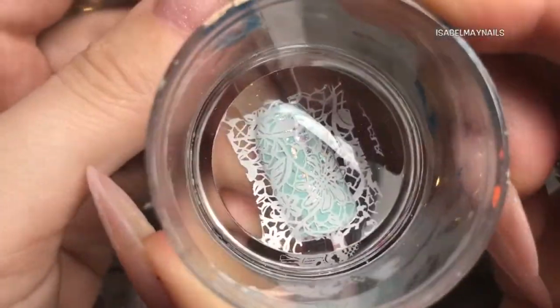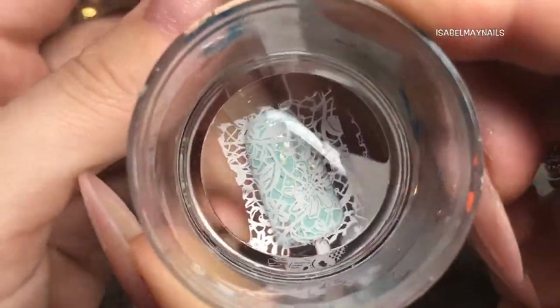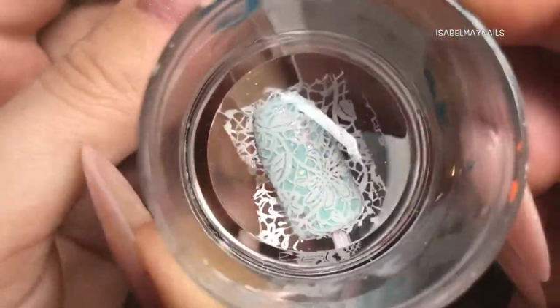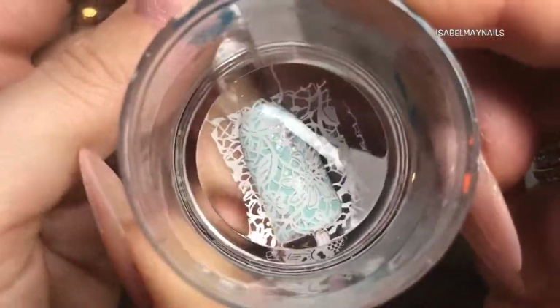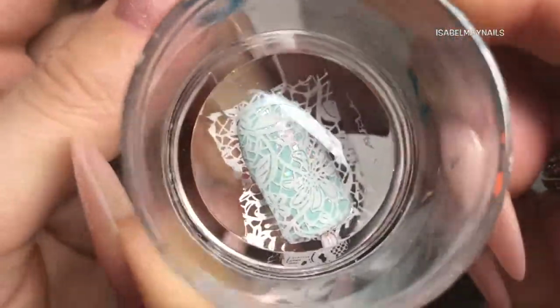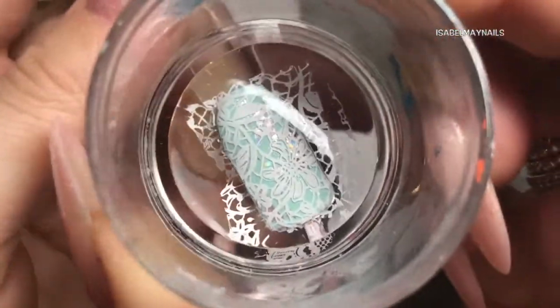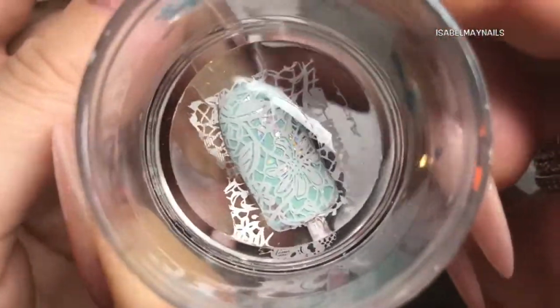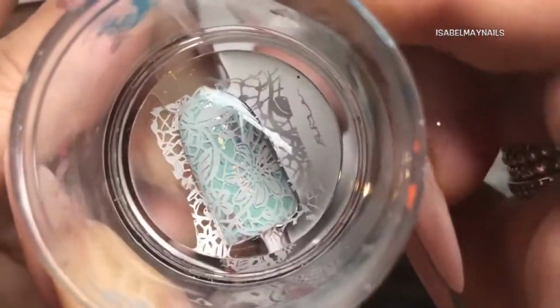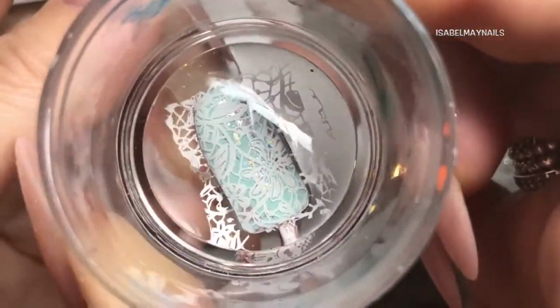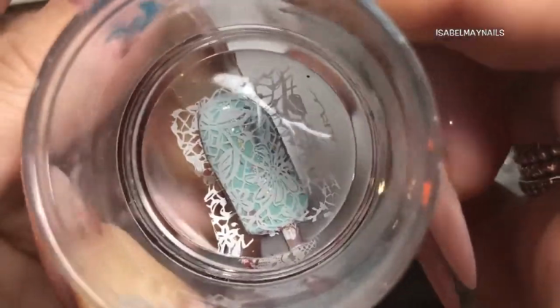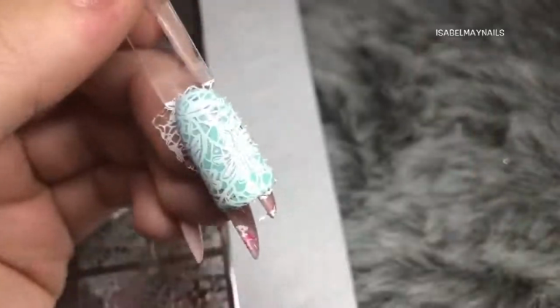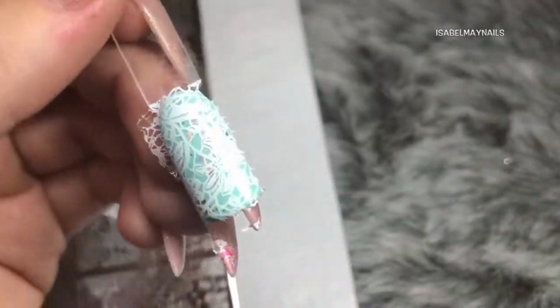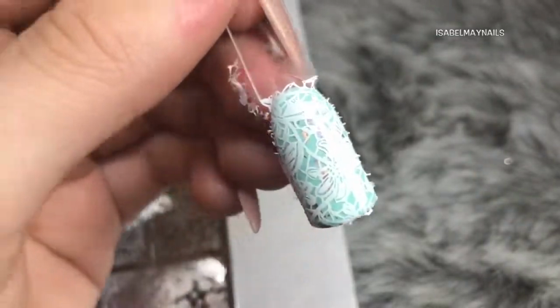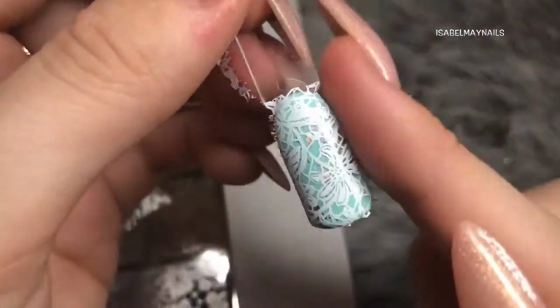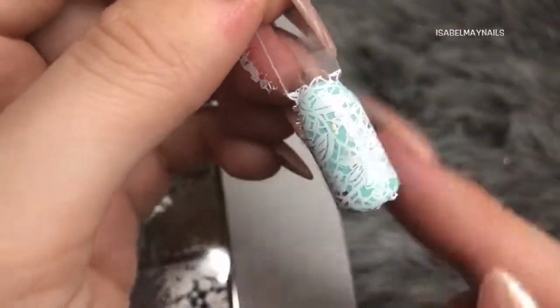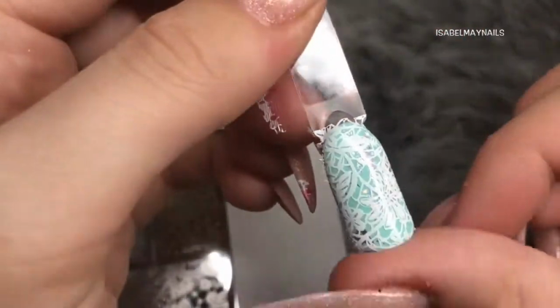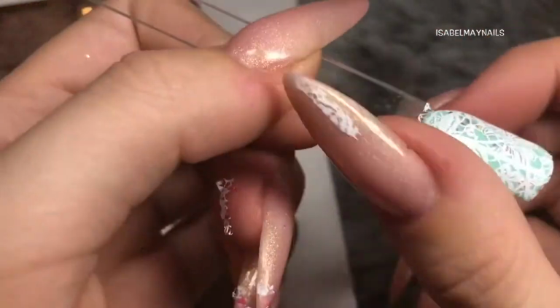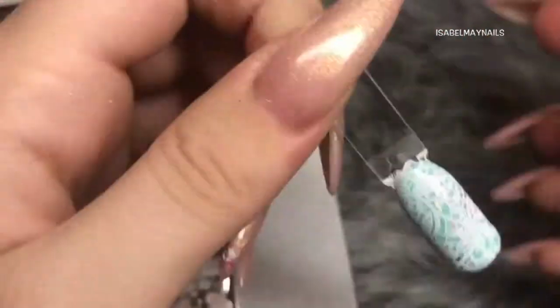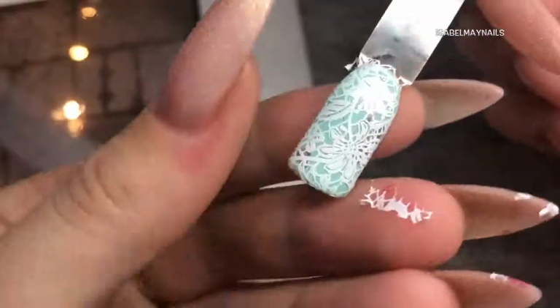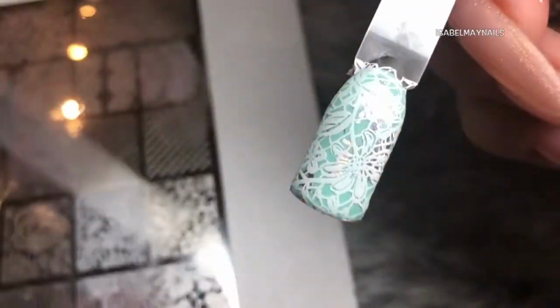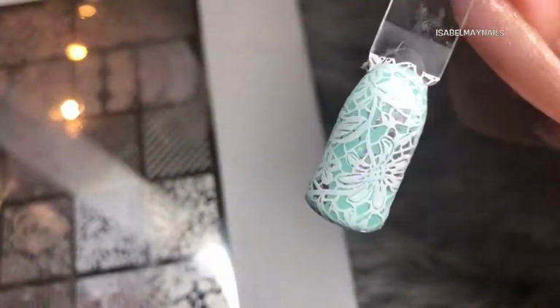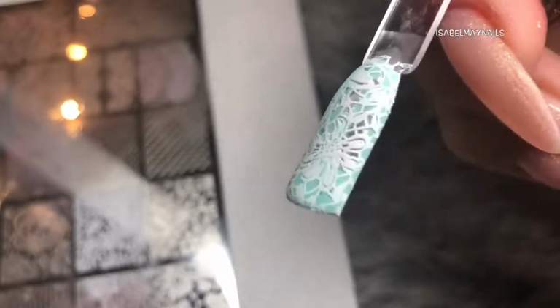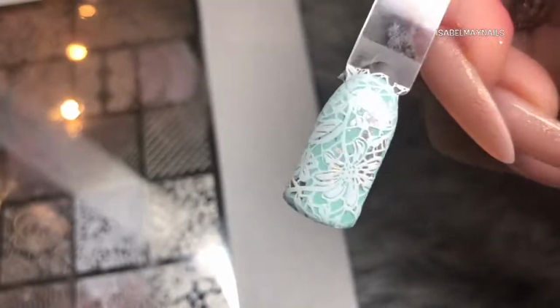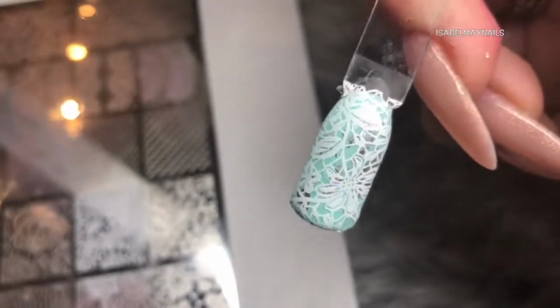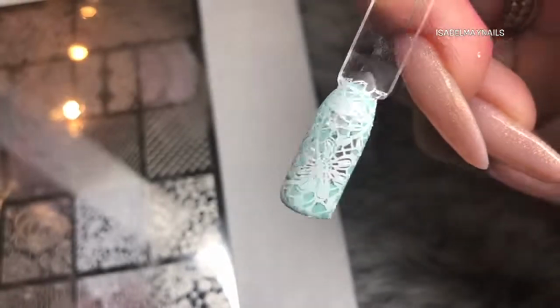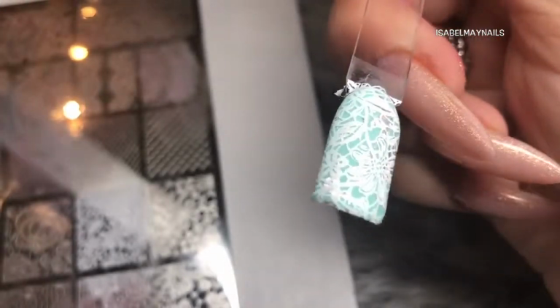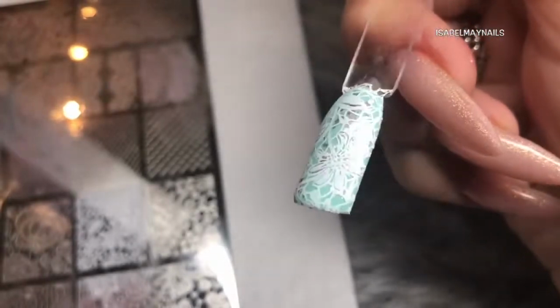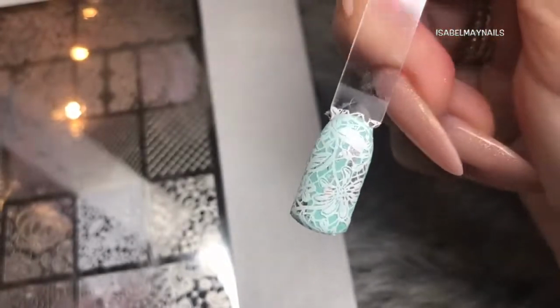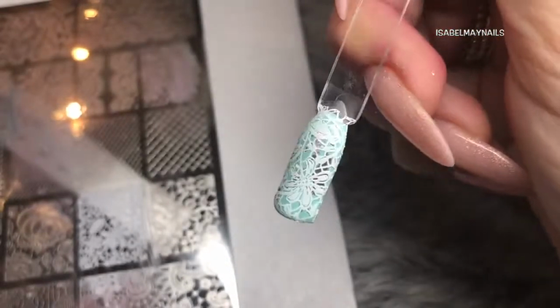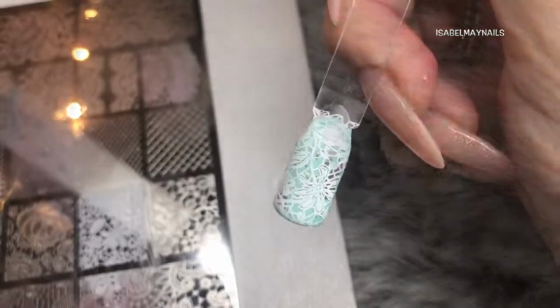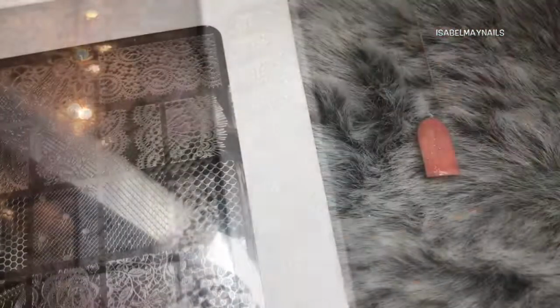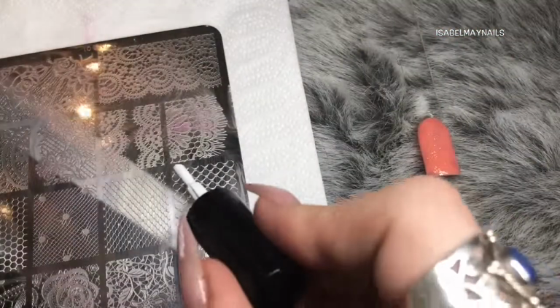I just want to quickly say a massive thank you to the lovely Kate Dix who creates all these gorgeous stamping plates. They're absolutely beautiful, and thank you for sending these gorgeous stamping plates for me to use and play with.